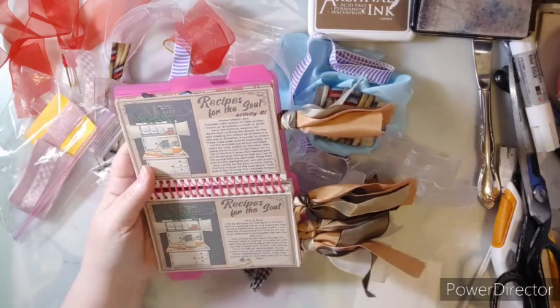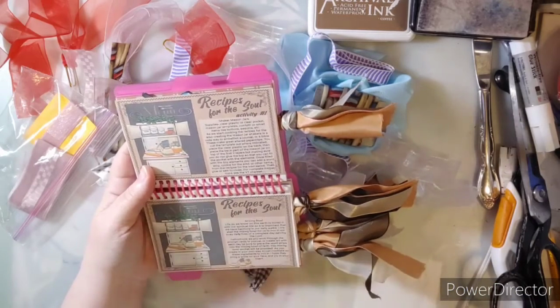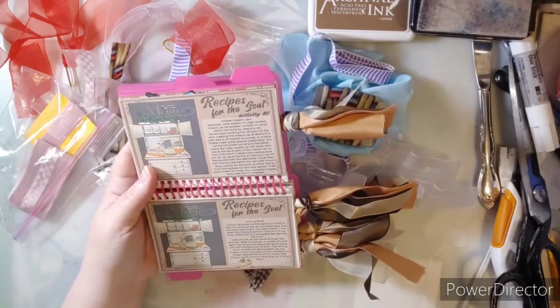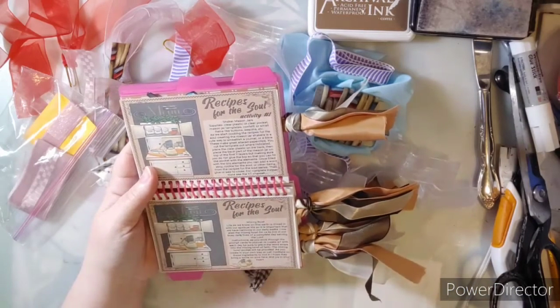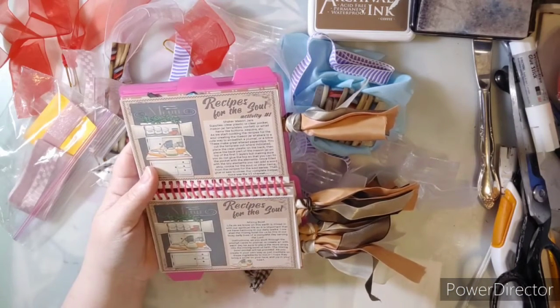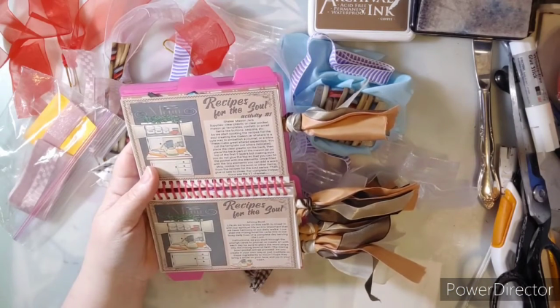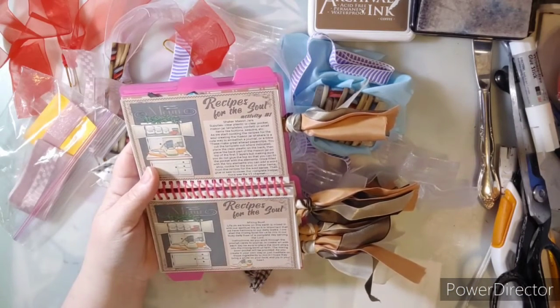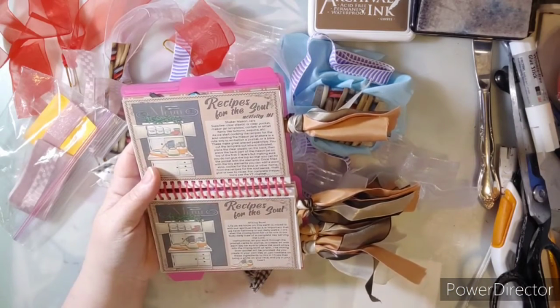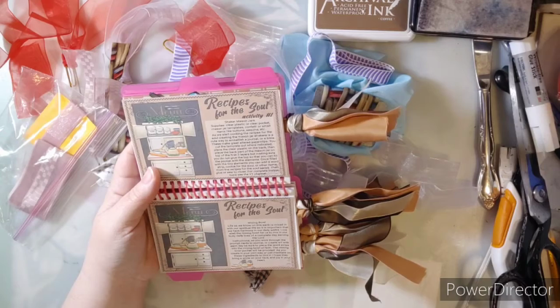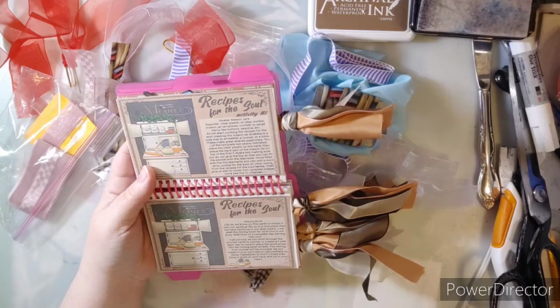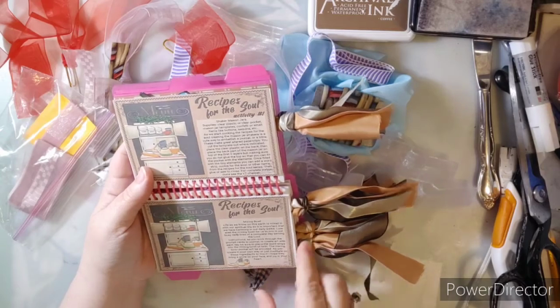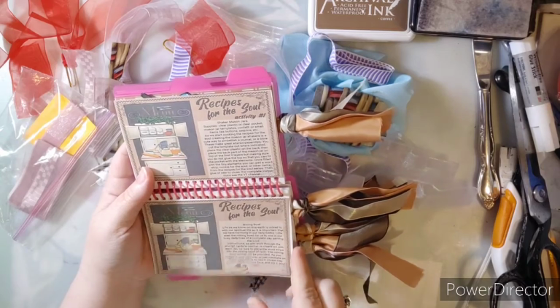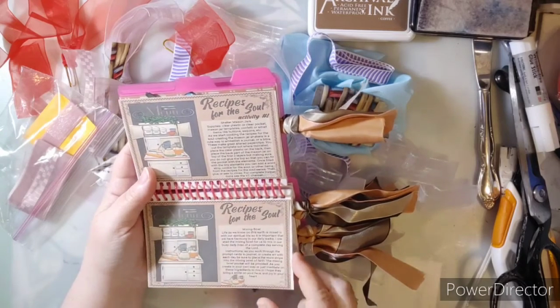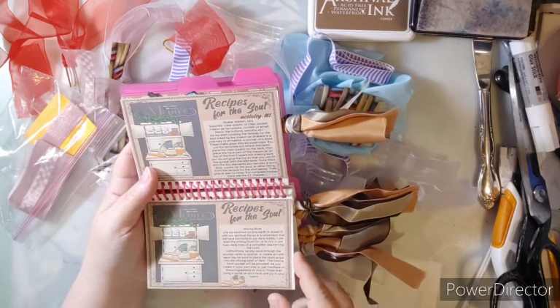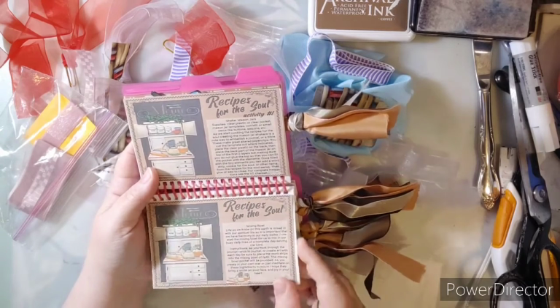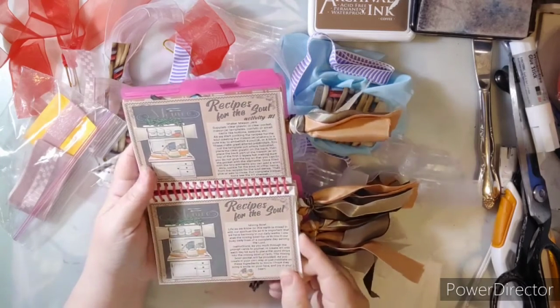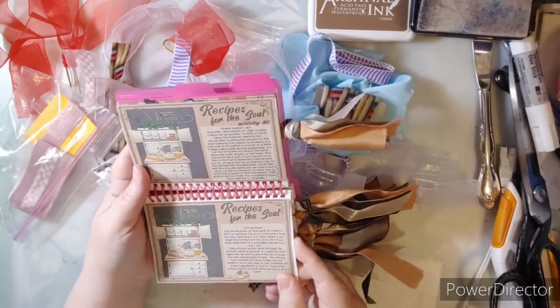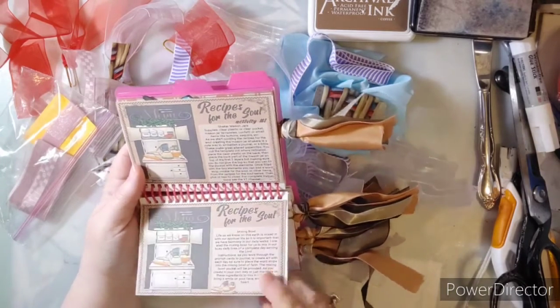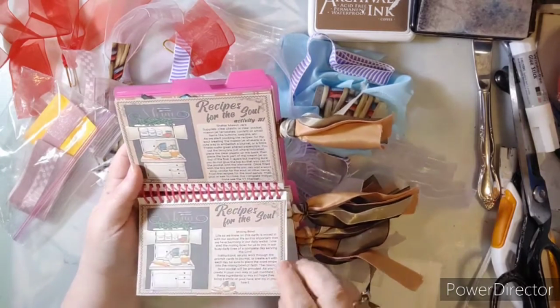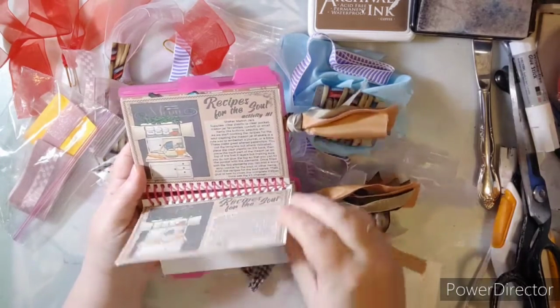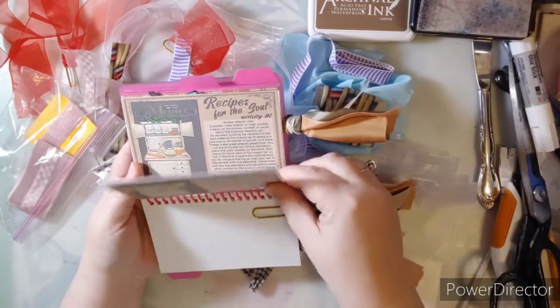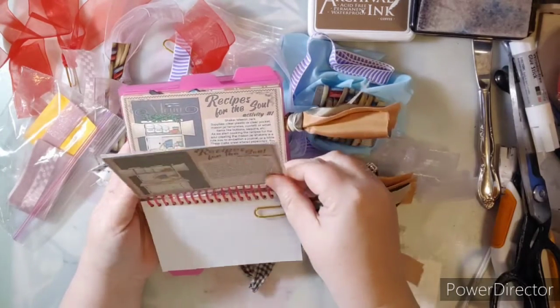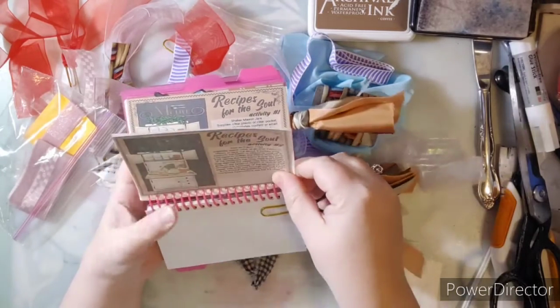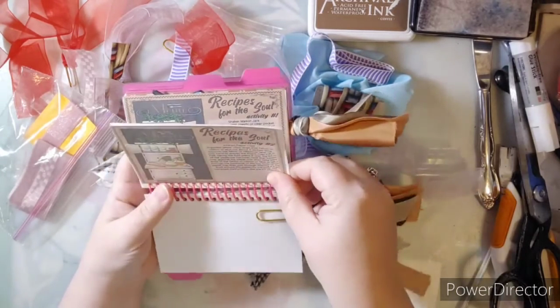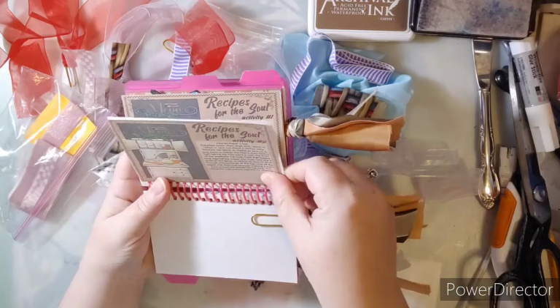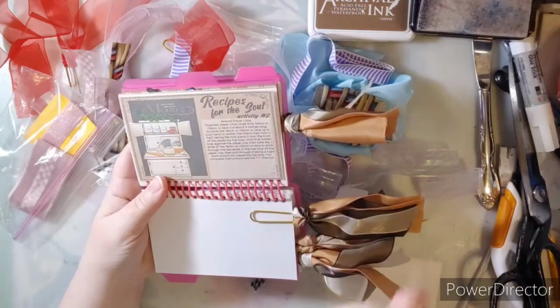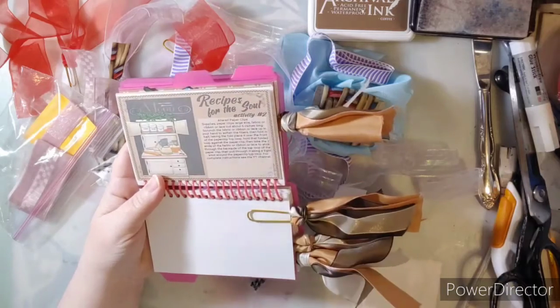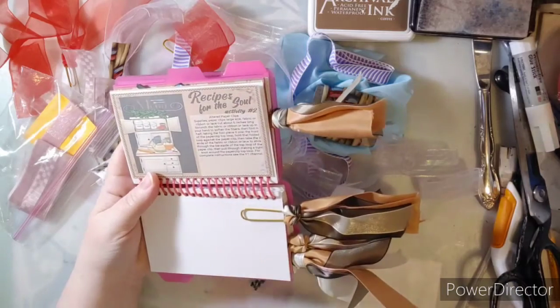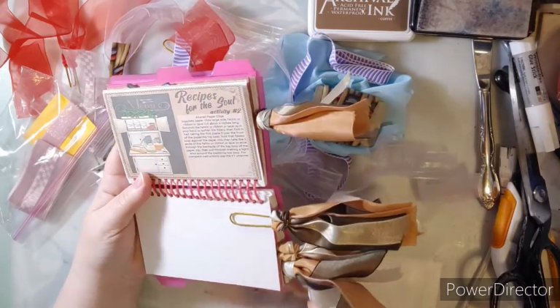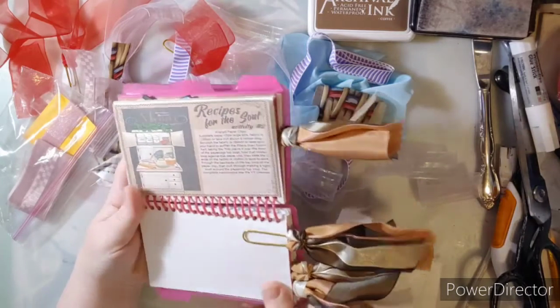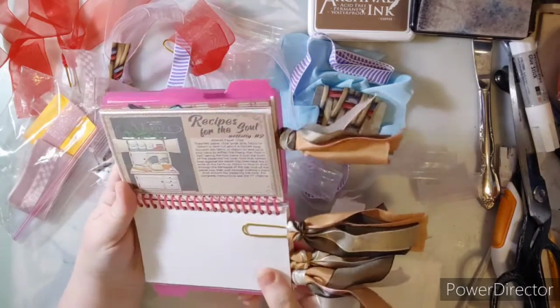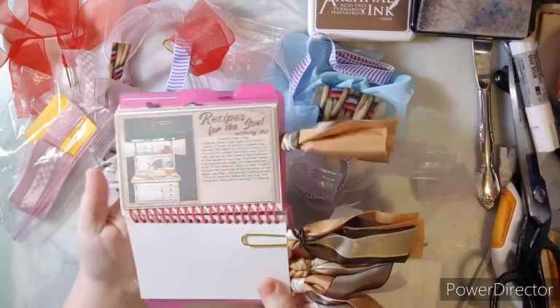Please give this video a thumbs up — thank you very much if you like the video. Here is the second activity, so we're excited! It says altered paperclips.